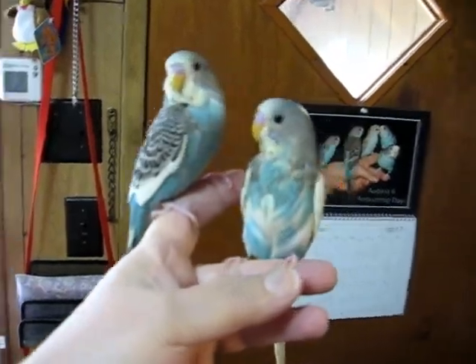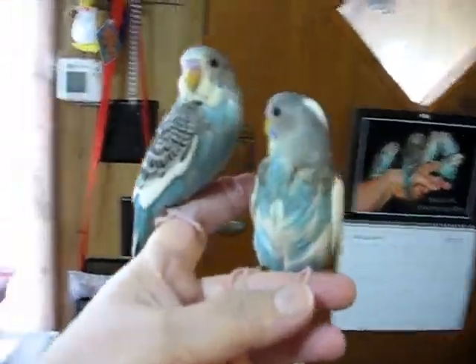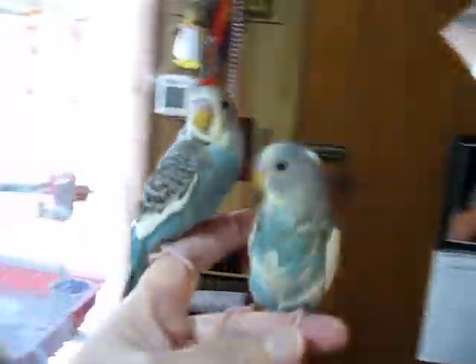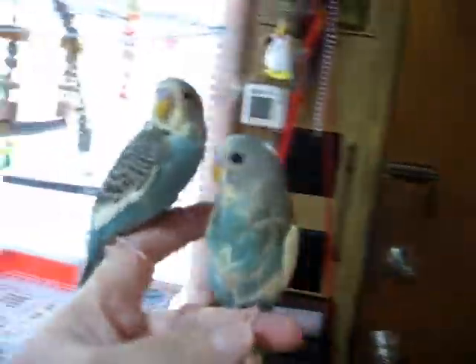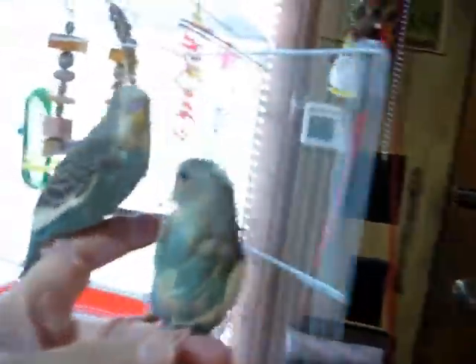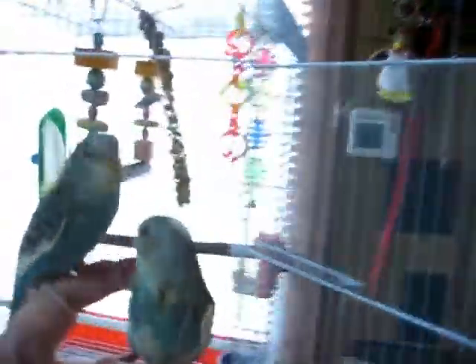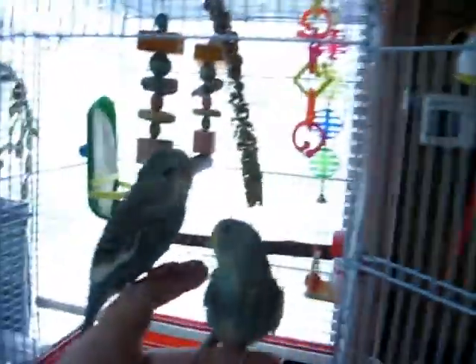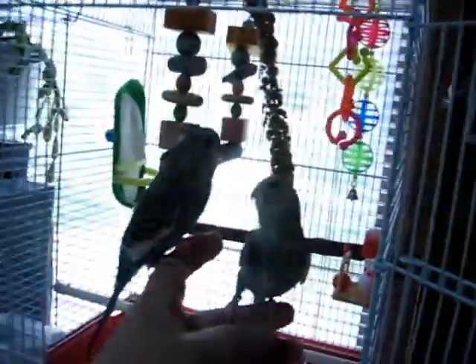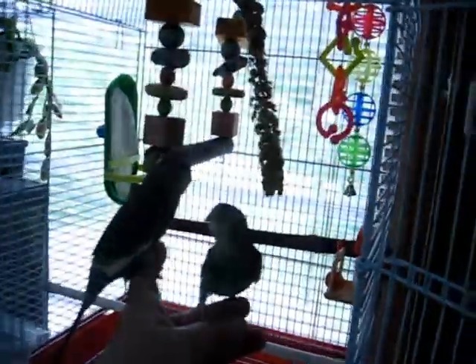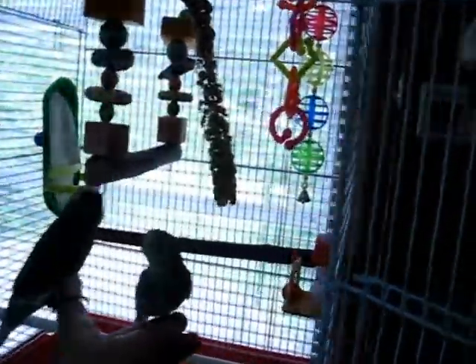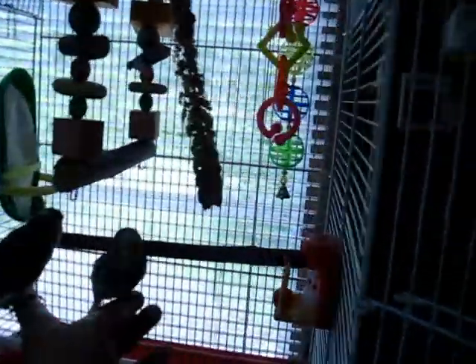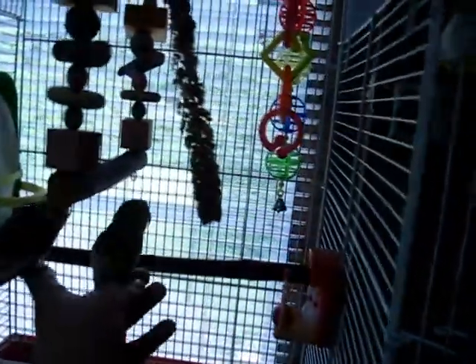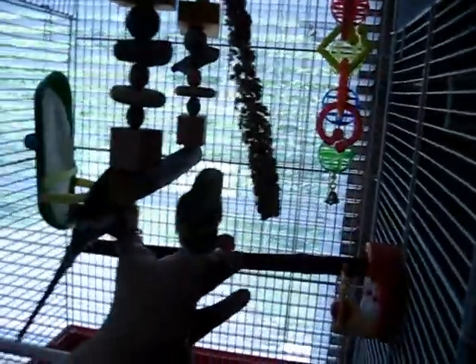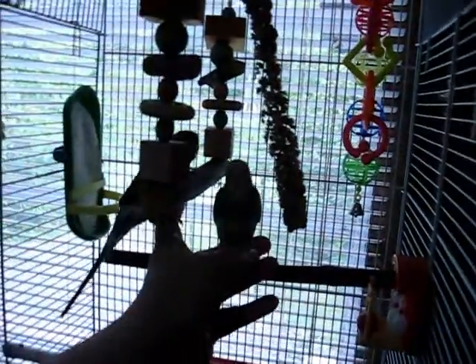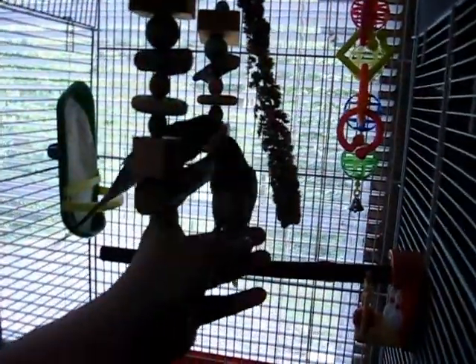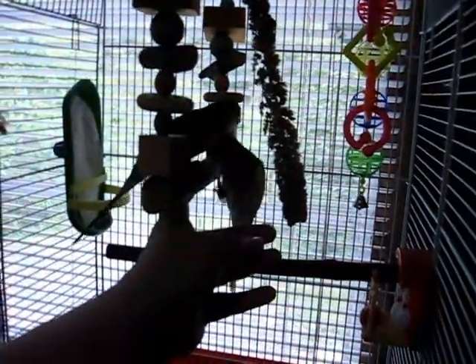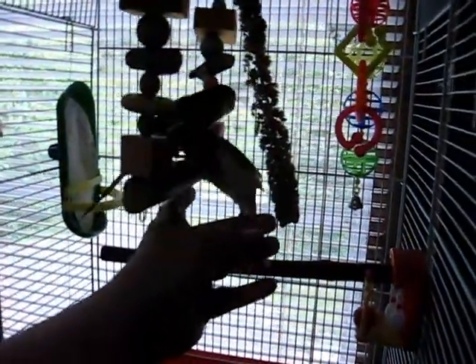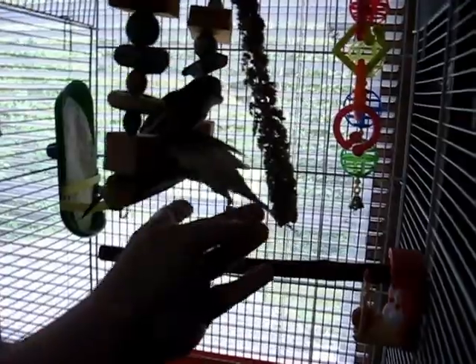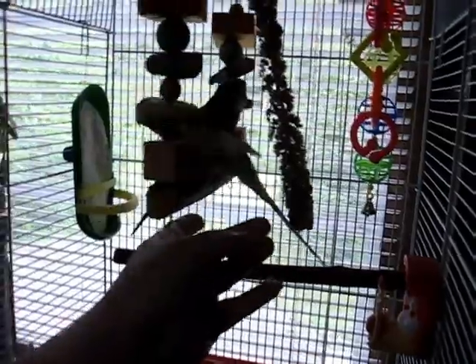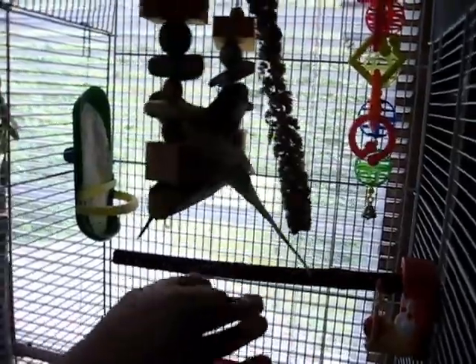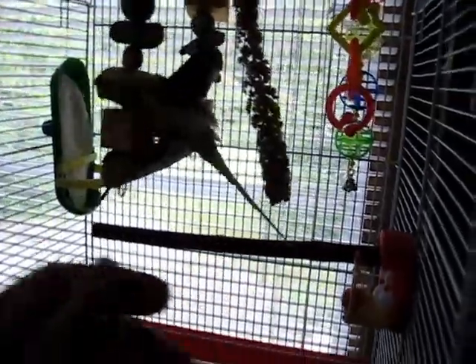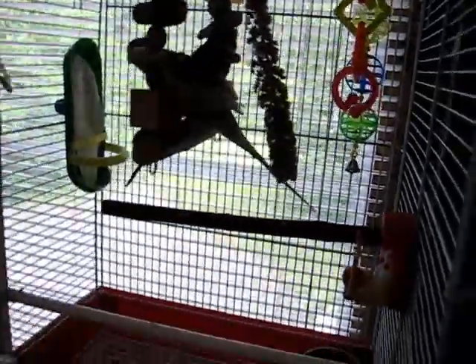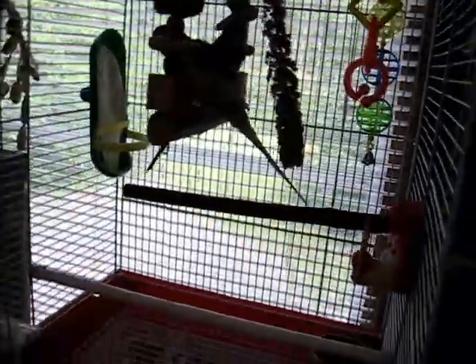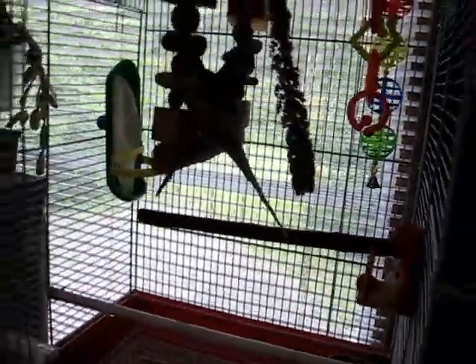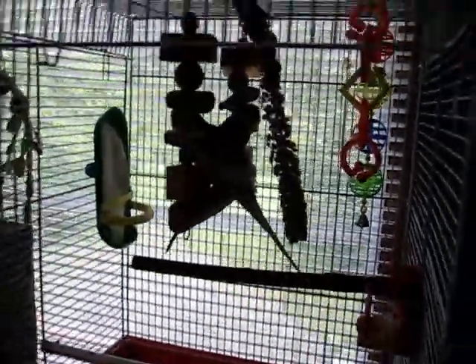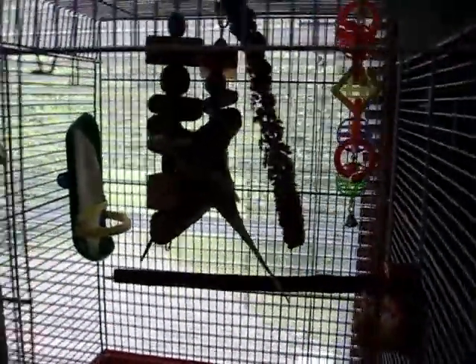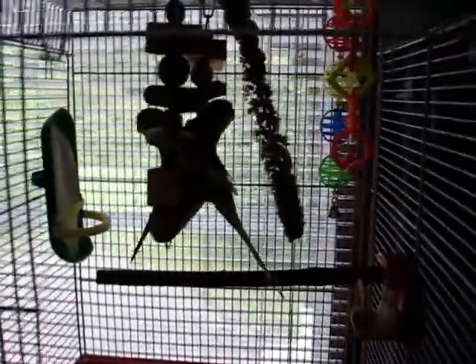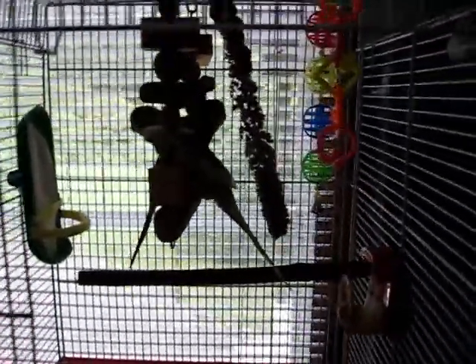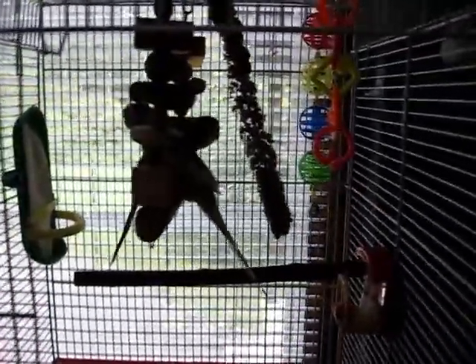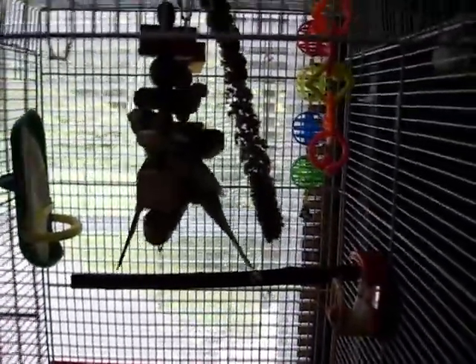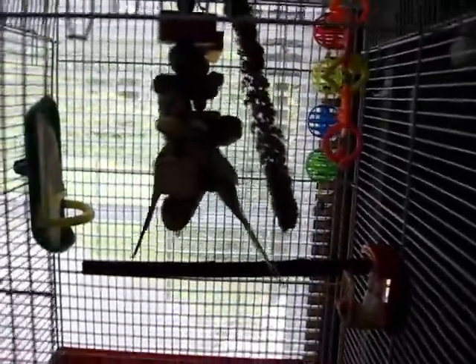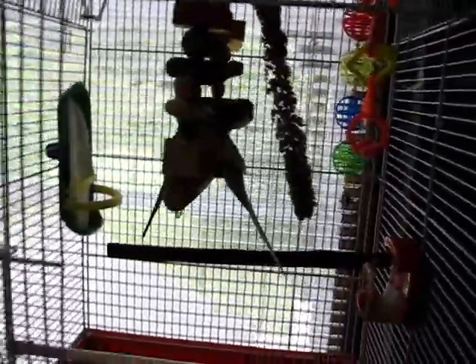This is where they're currently living. Front of the window, so lousy picture.